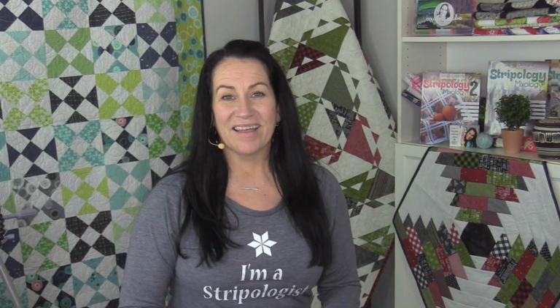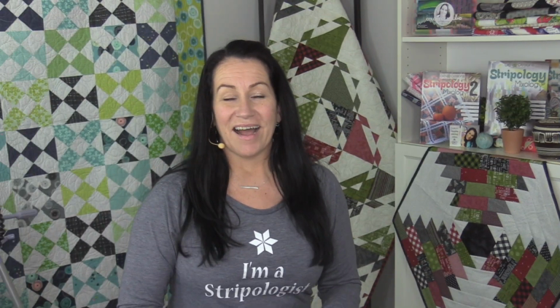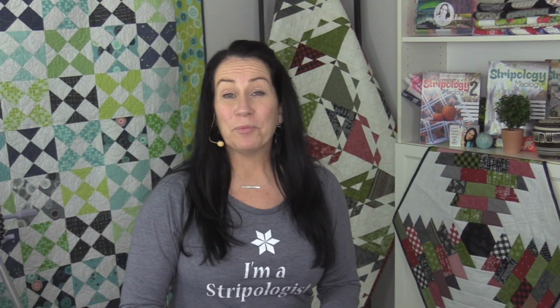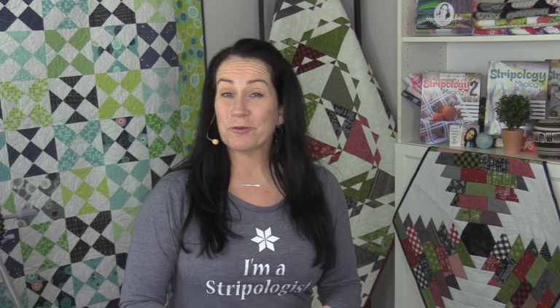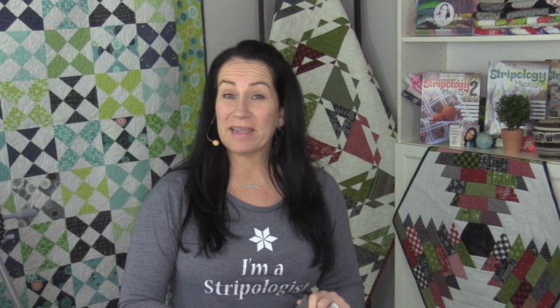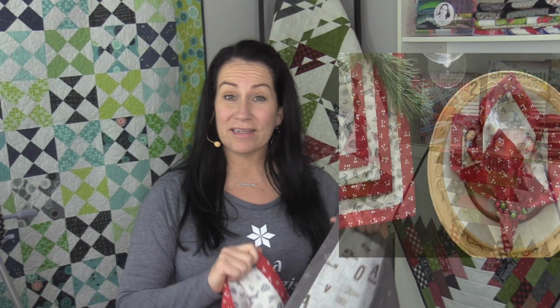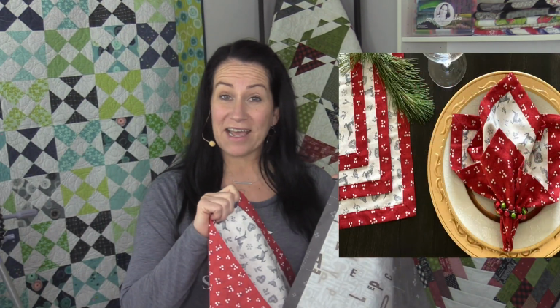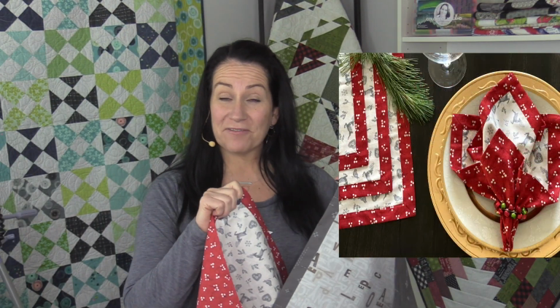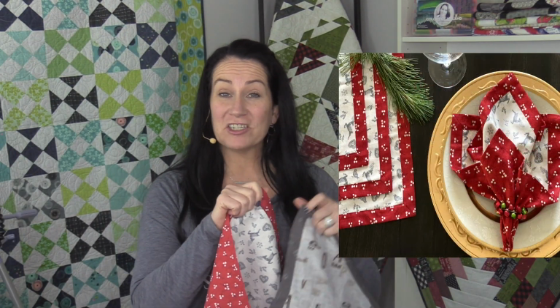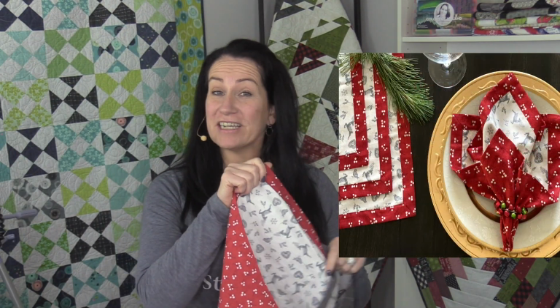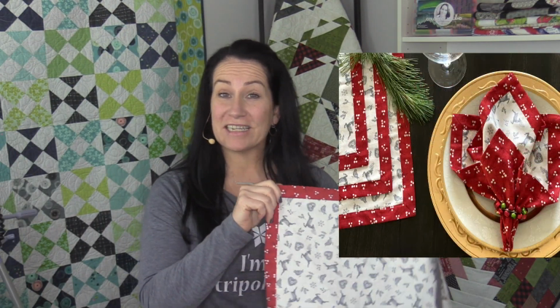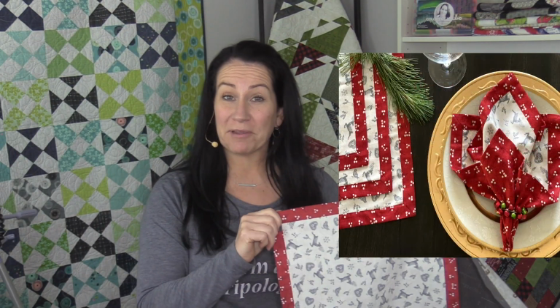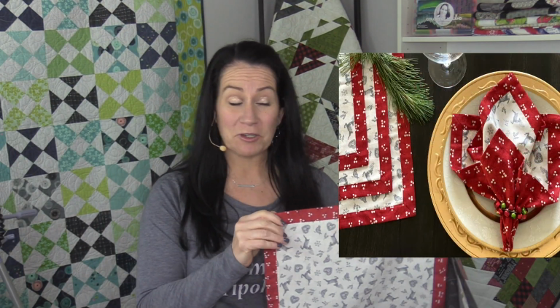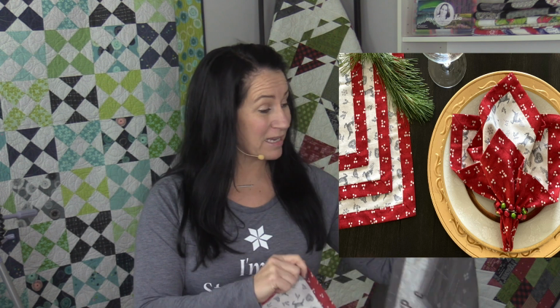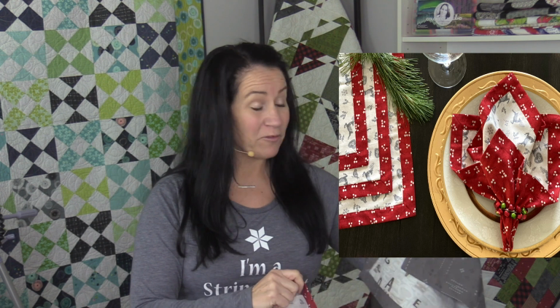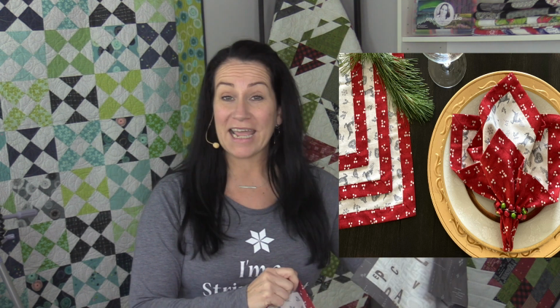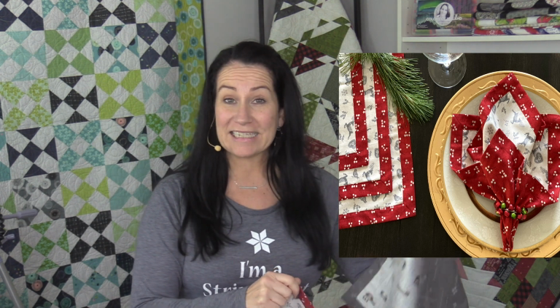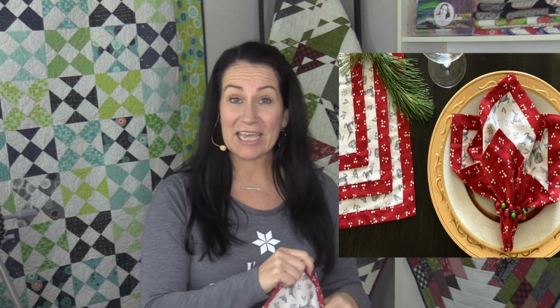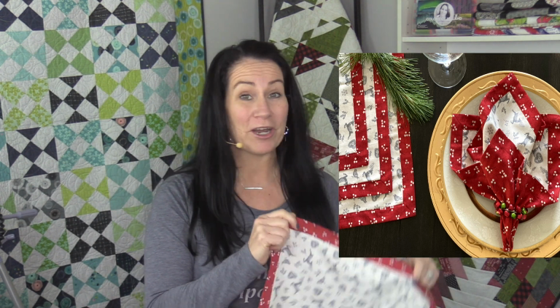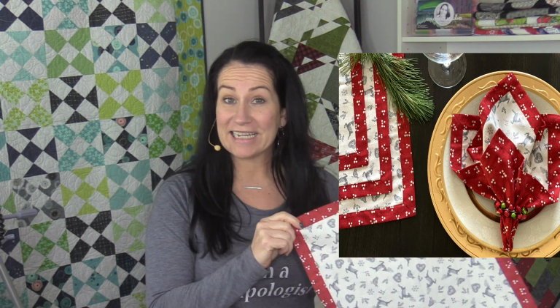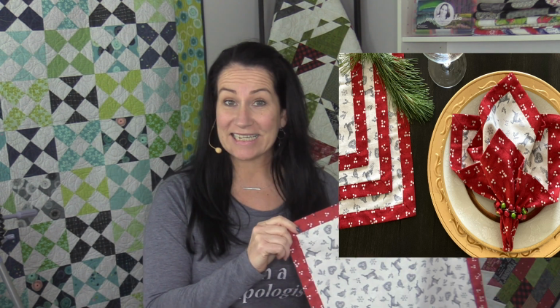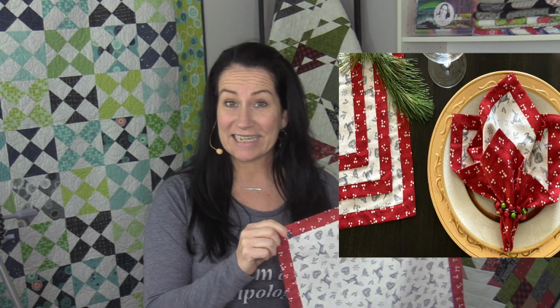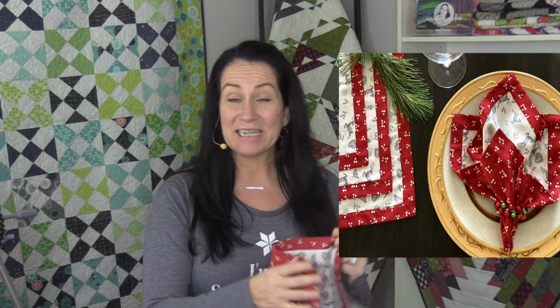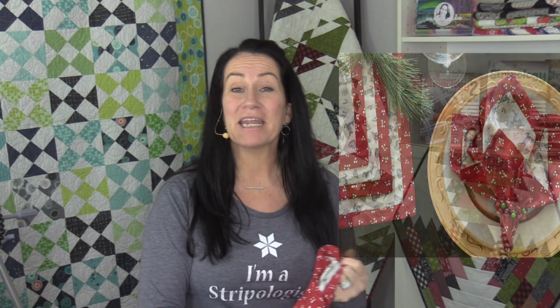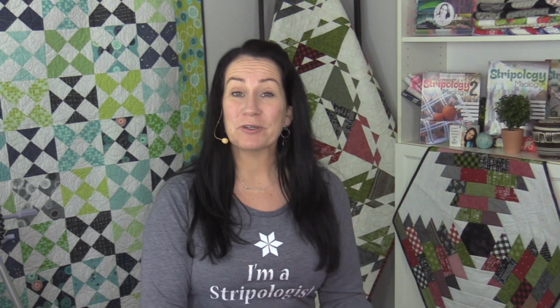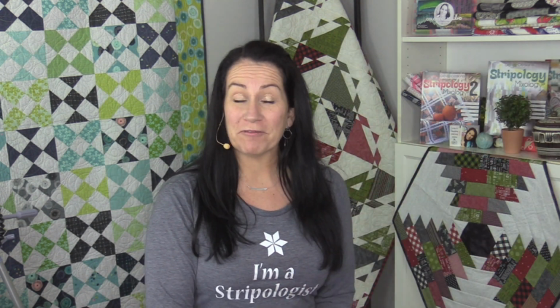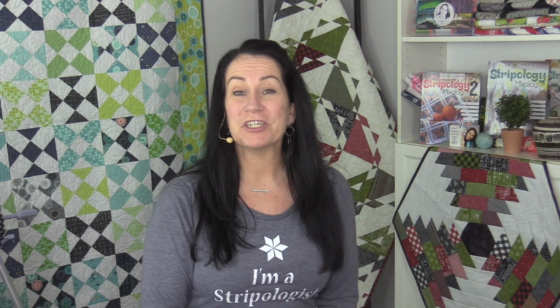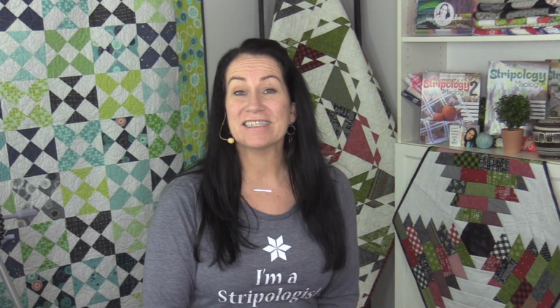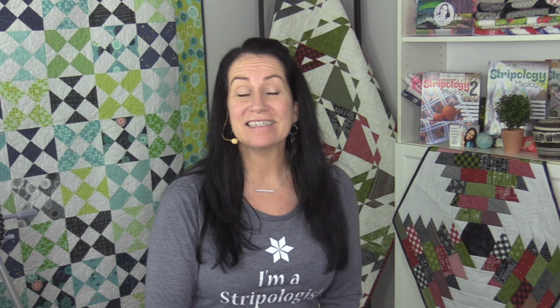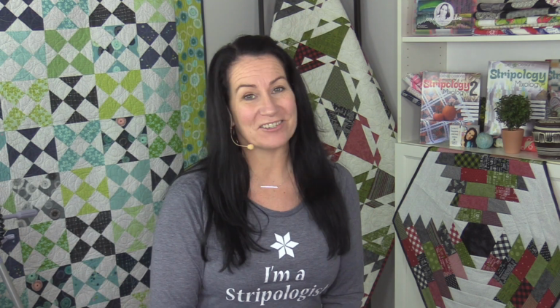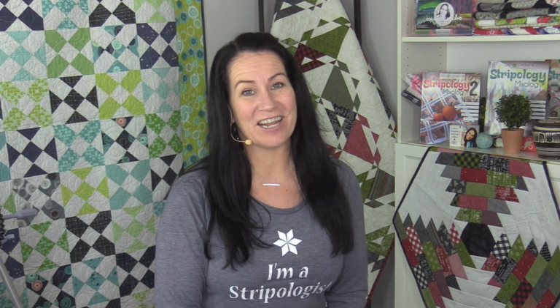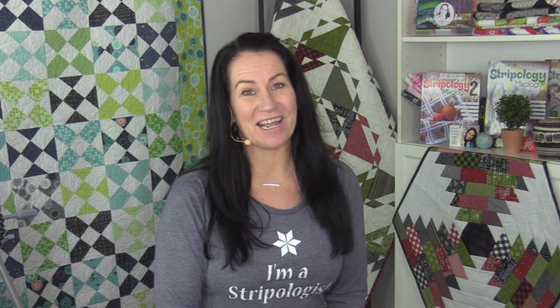I hope you enjoyed making these fast and fun GEZ napkins. You can make them for any day or any season. My name is Gudrun from GE Designs and I'll see you next time.